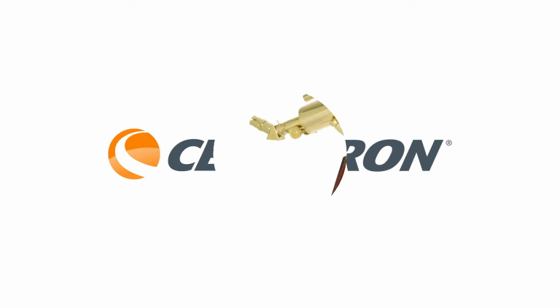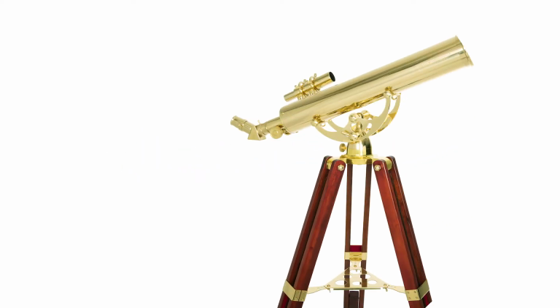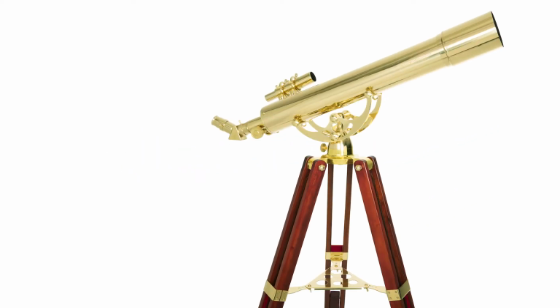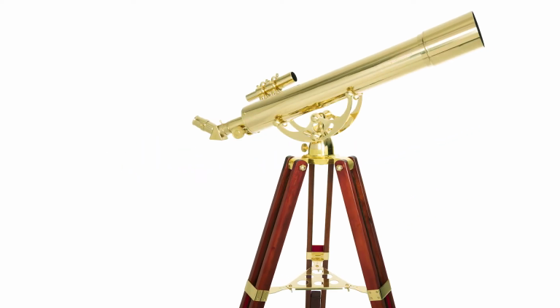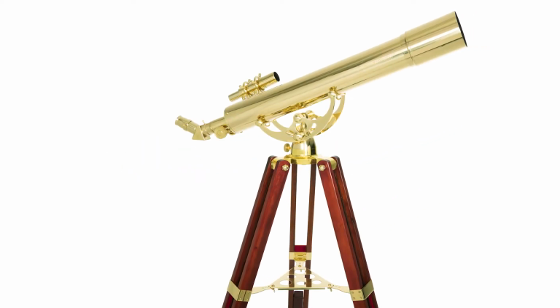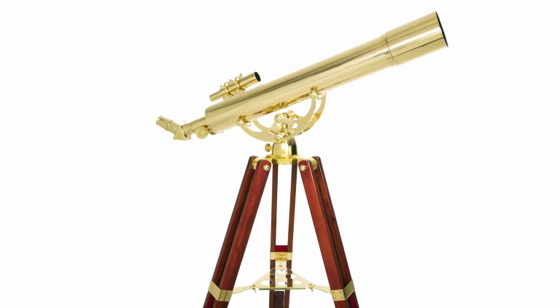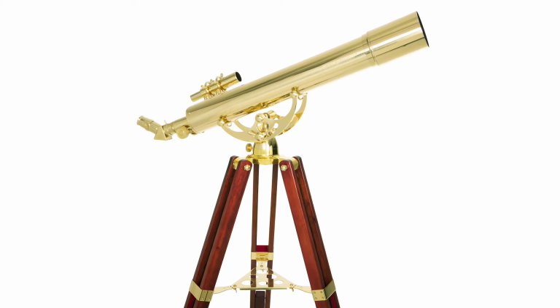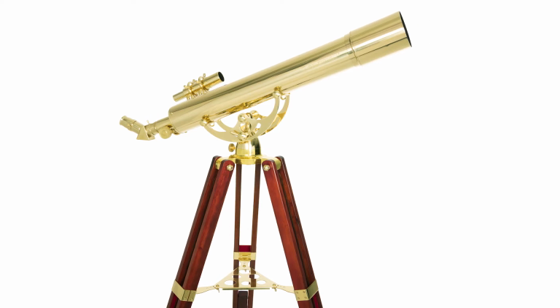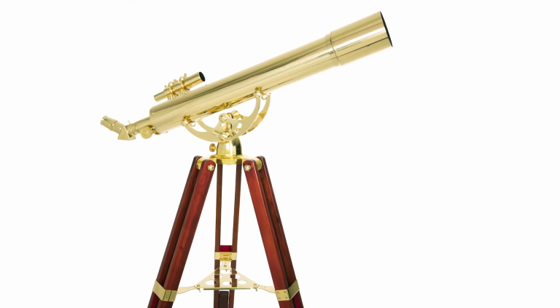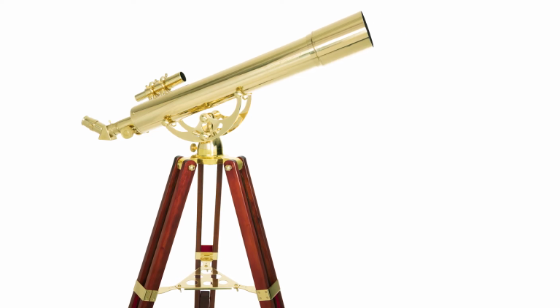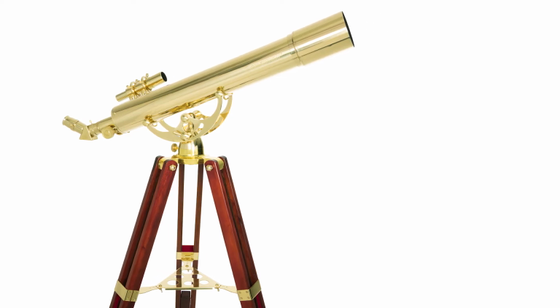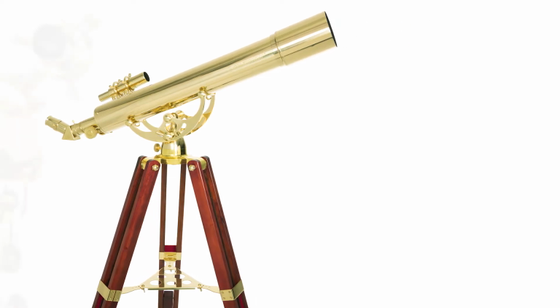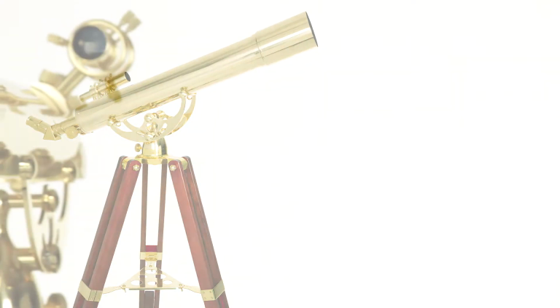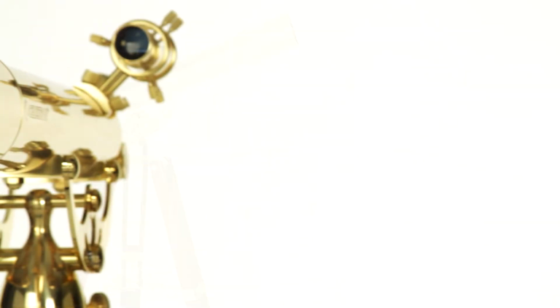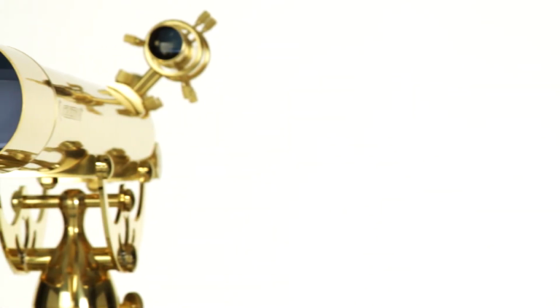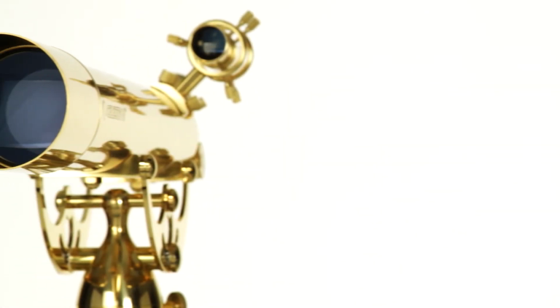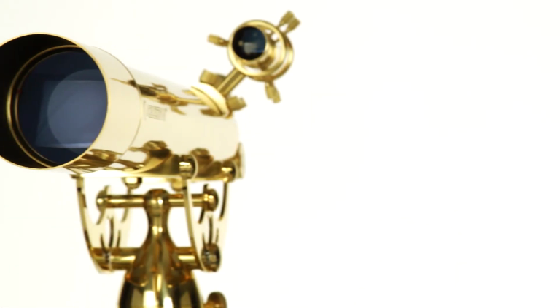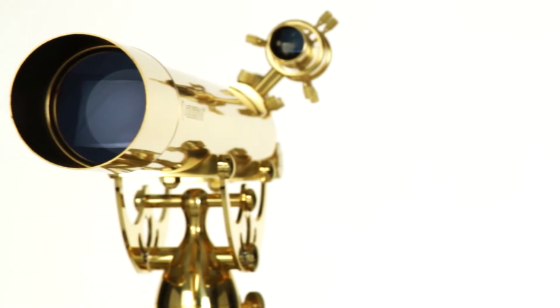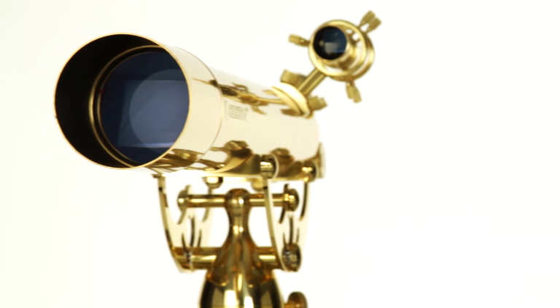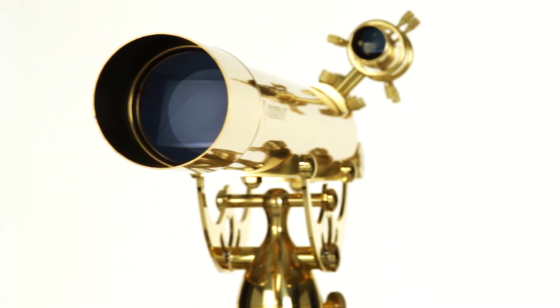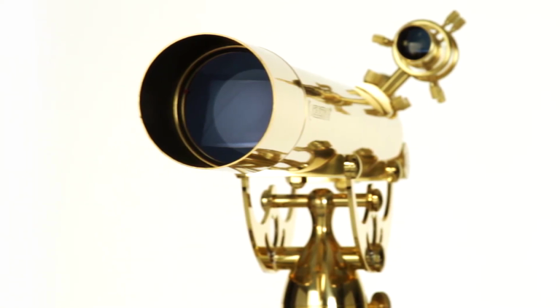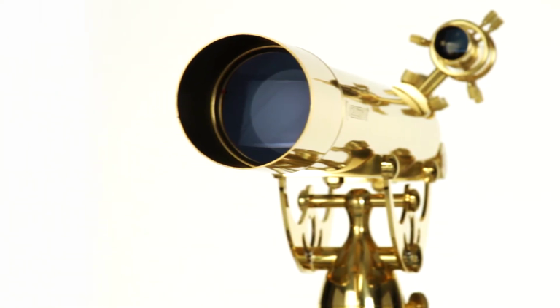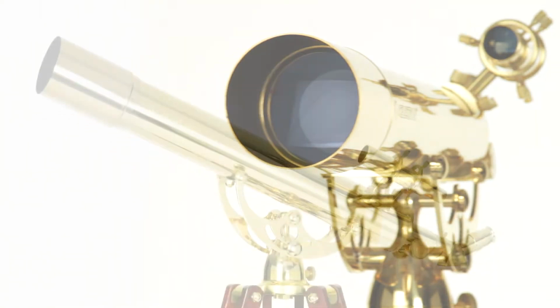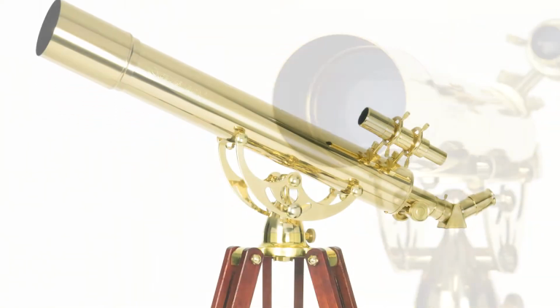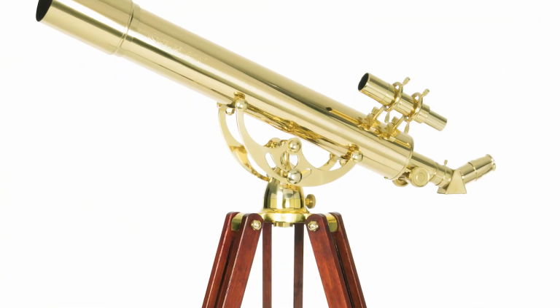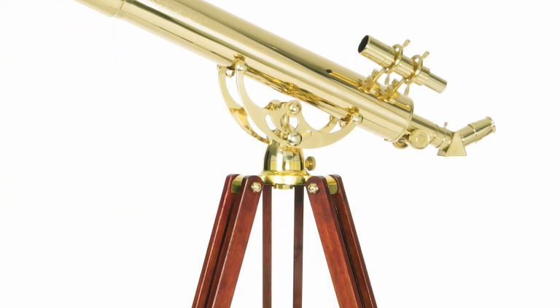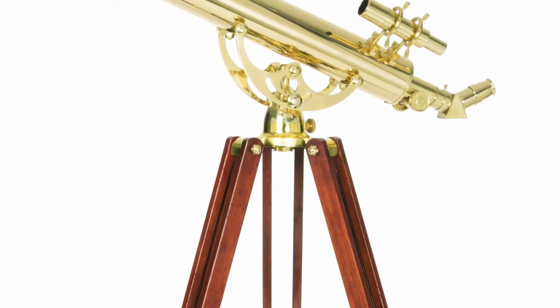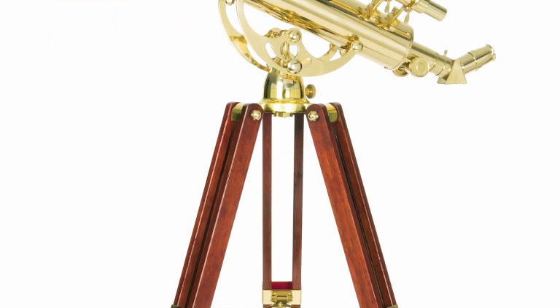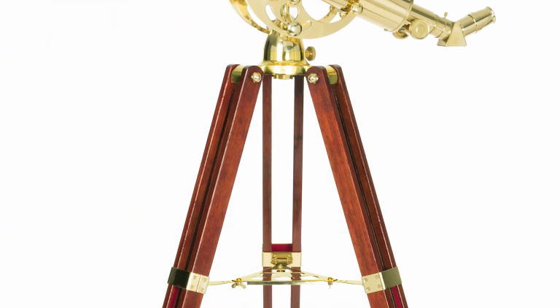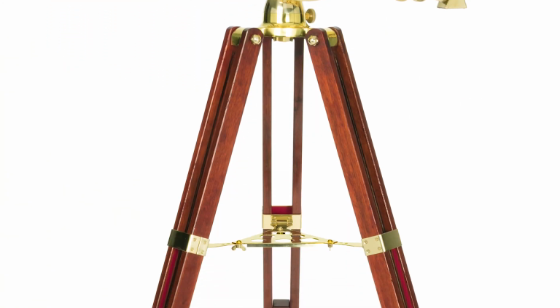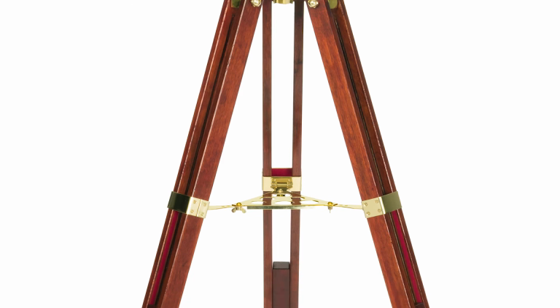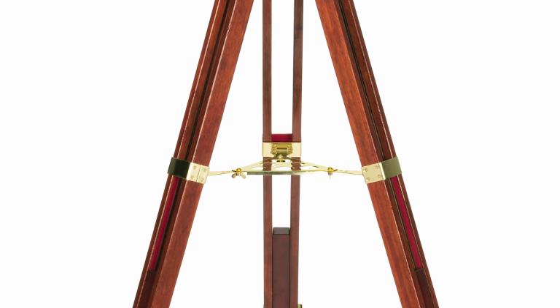Make a statement in your home or office with the Ambassador 80 AZ Telescope. This decorative showpiece, with its brass optical tube and rich mahogany wood tripod, adds vintage, nautical style to any room.